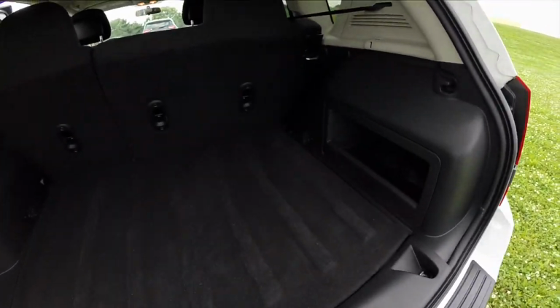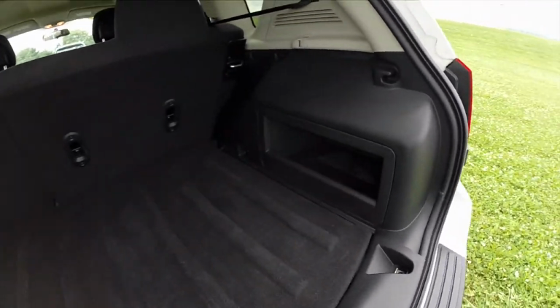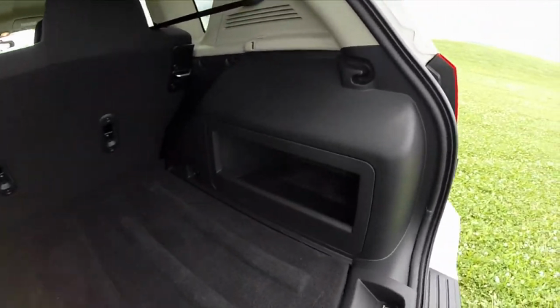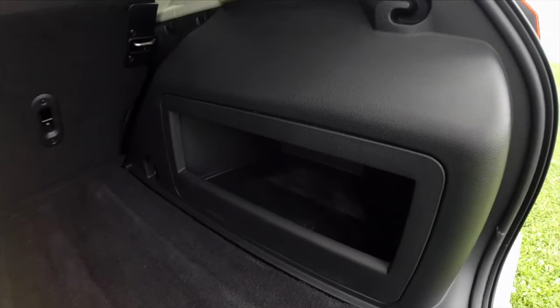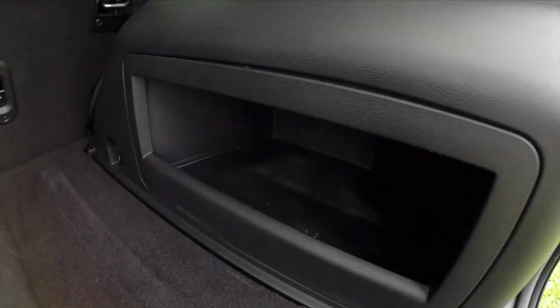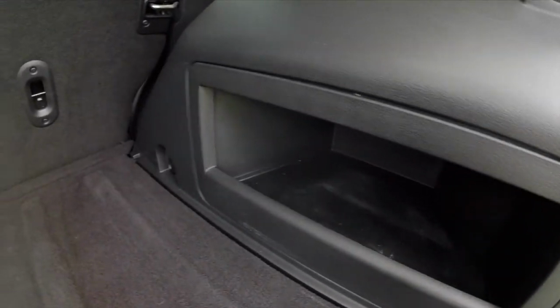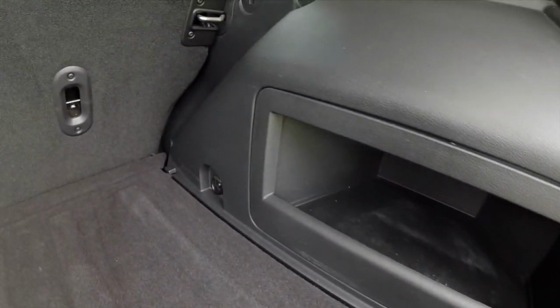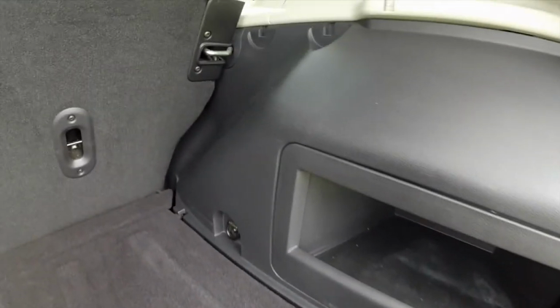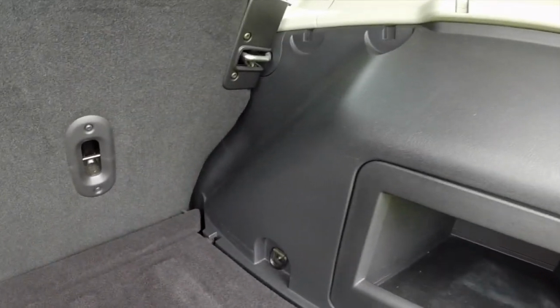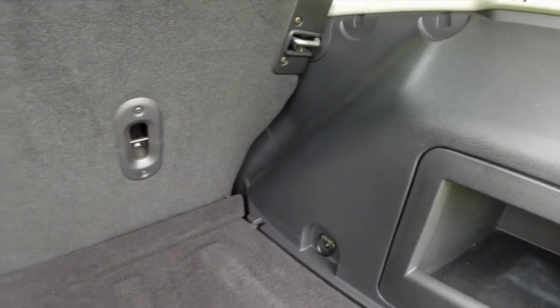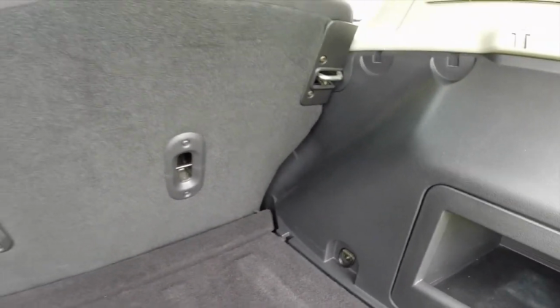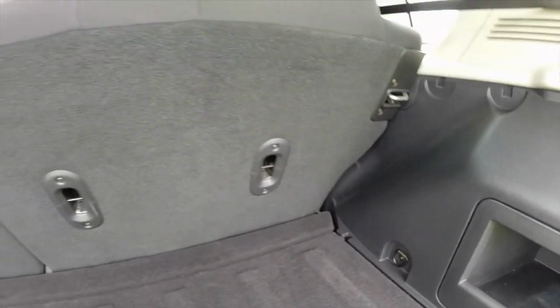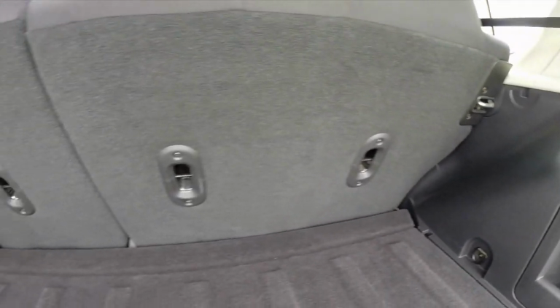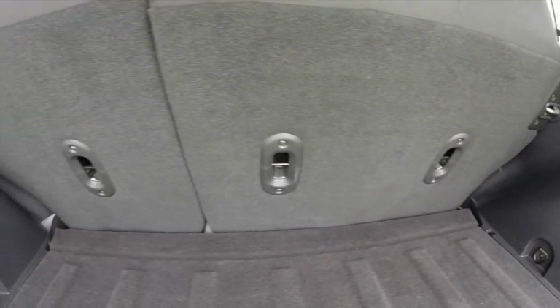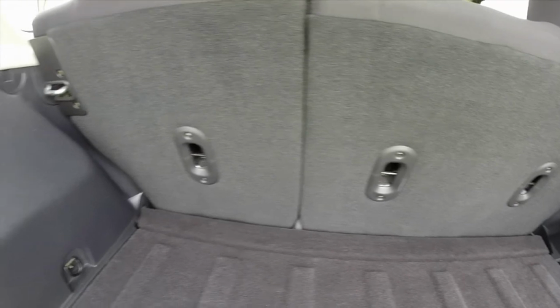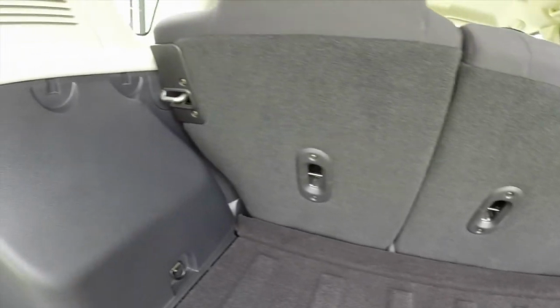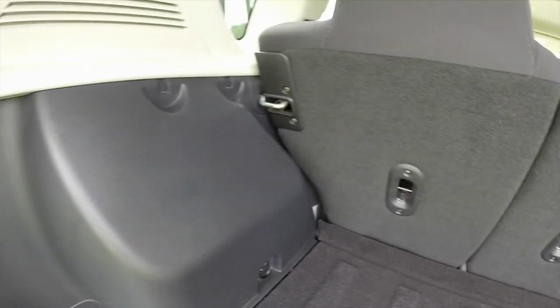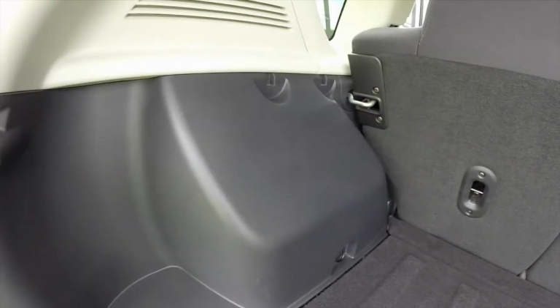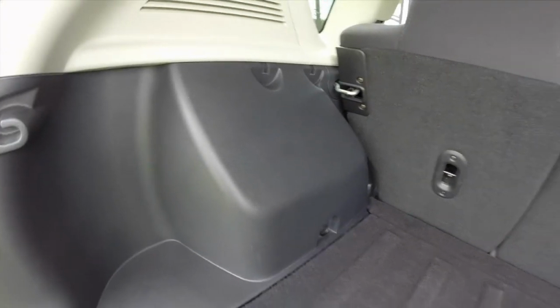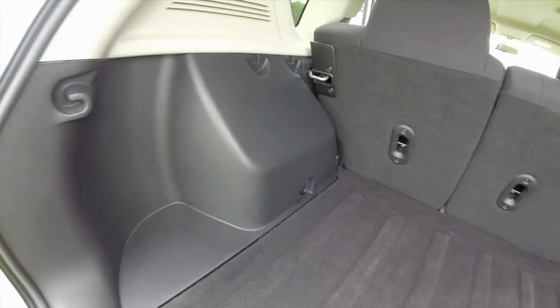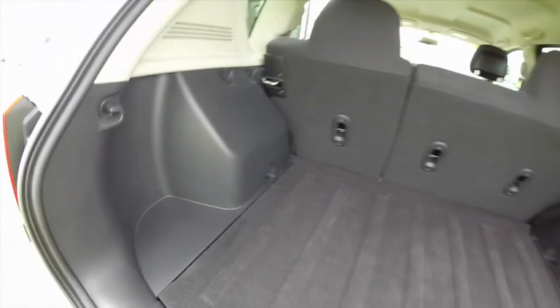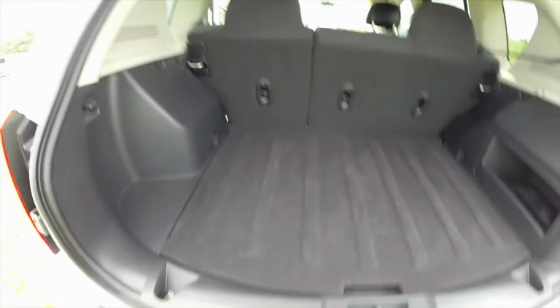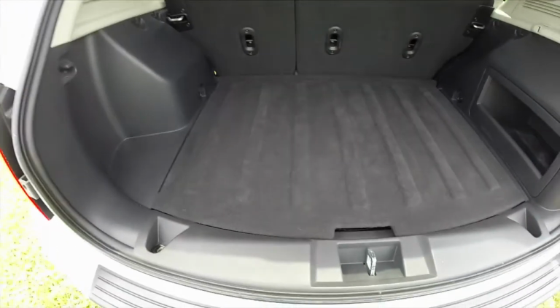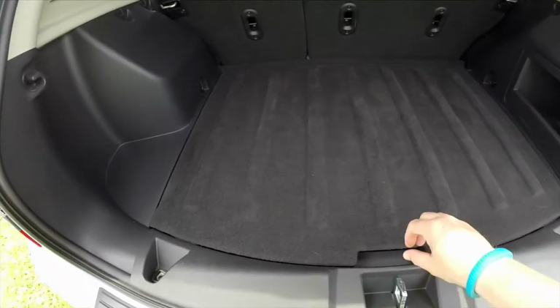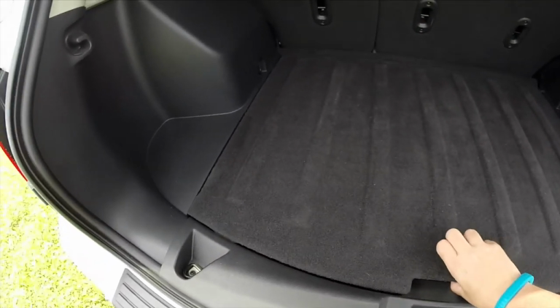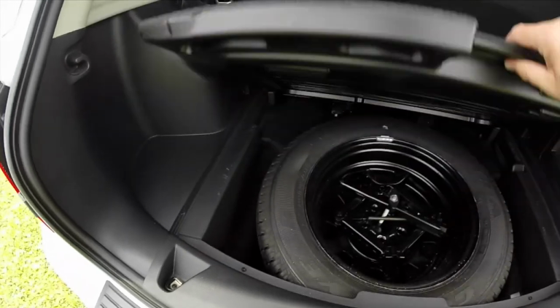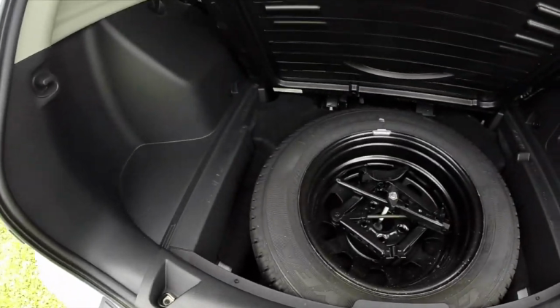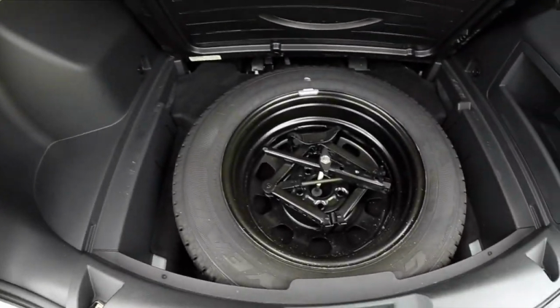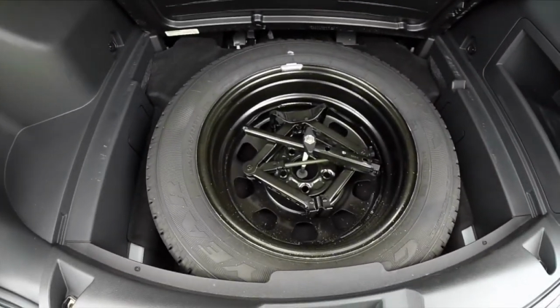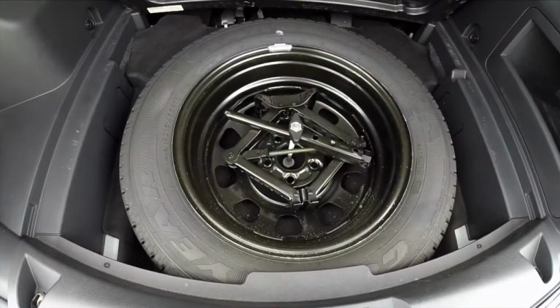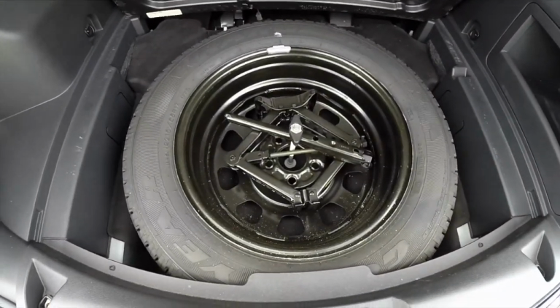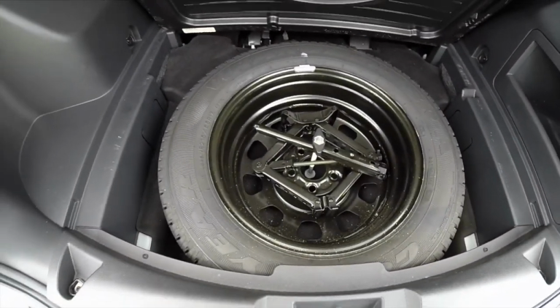There's a generous amount of cargo room, a storage bucket on the right-hand side, and tie downs. The seats do fold flat. I also have a full-size spare tire and a jack underneath the storage well.